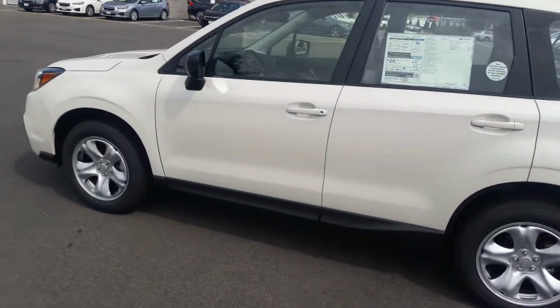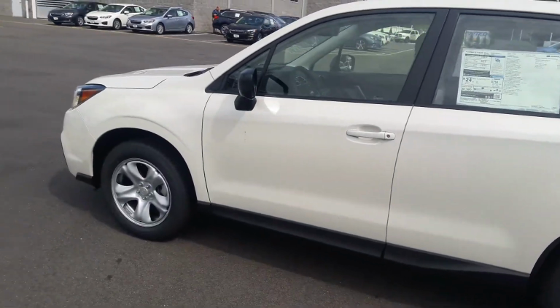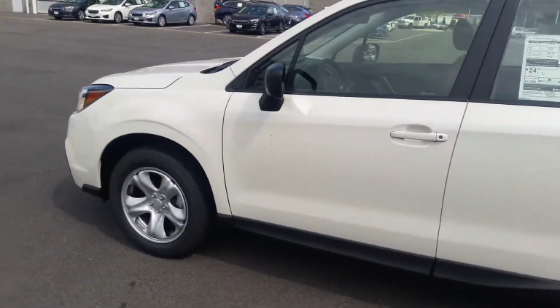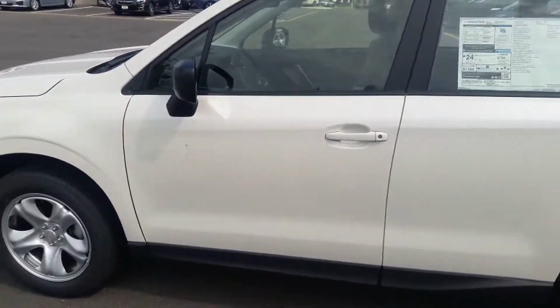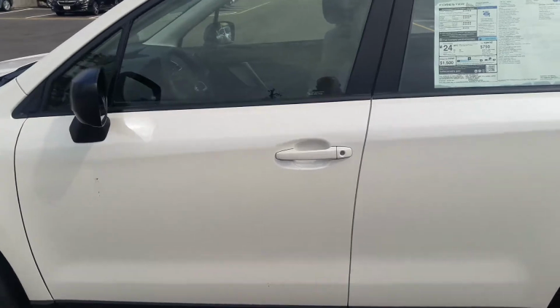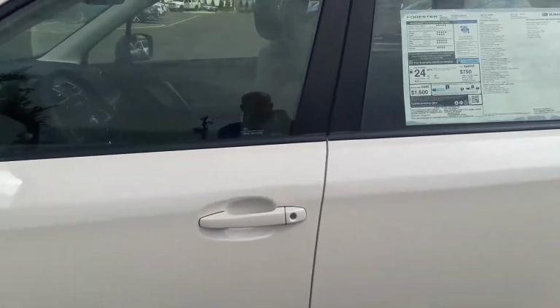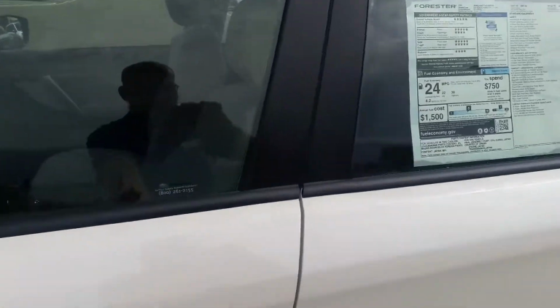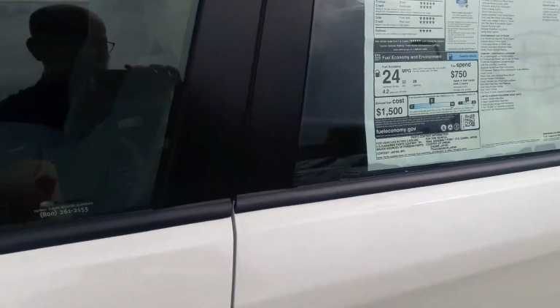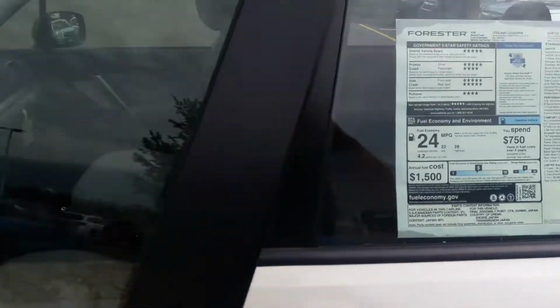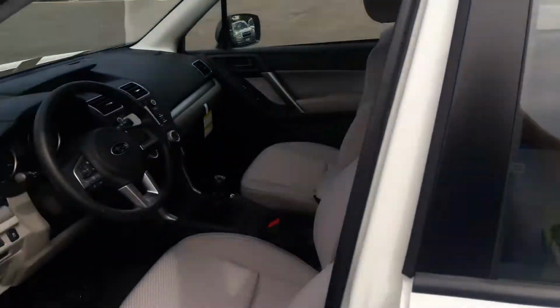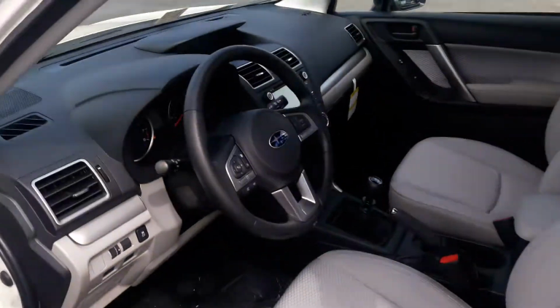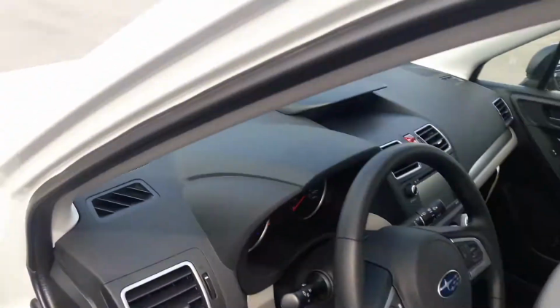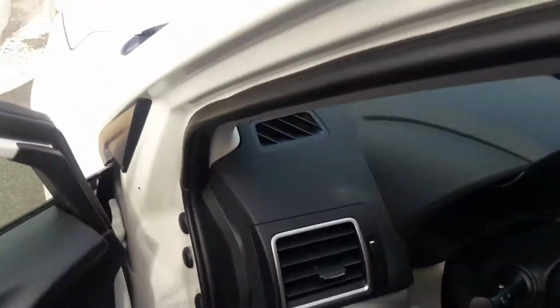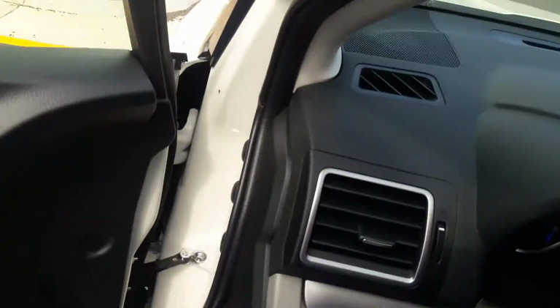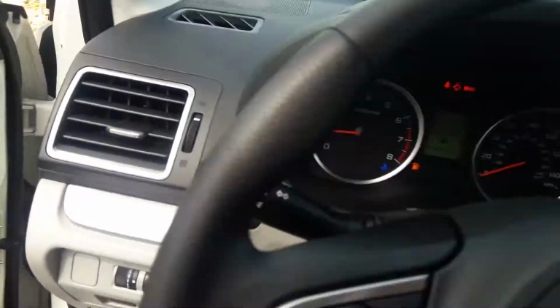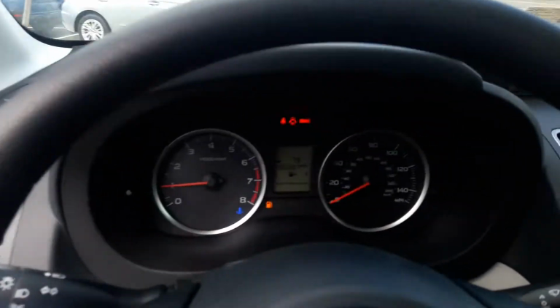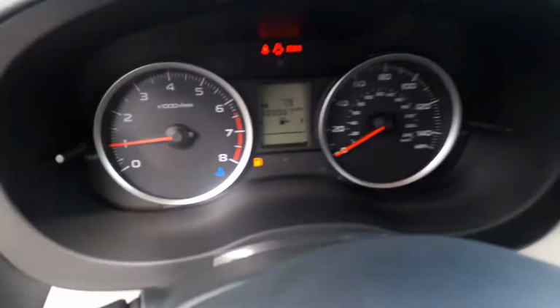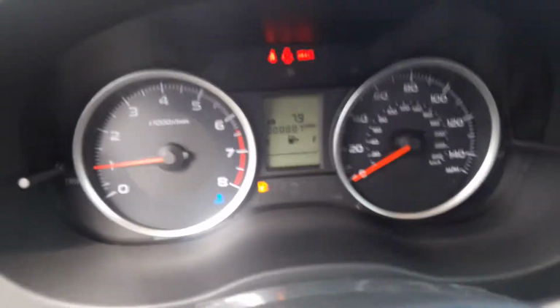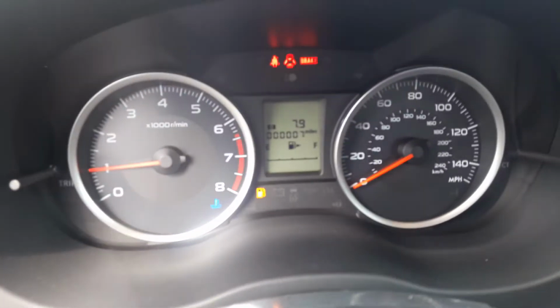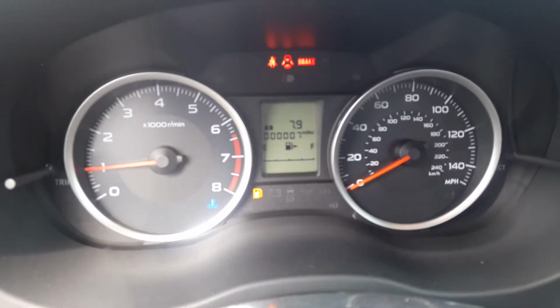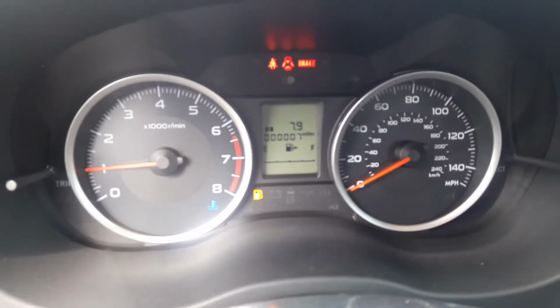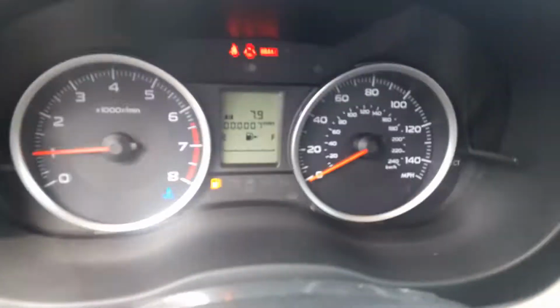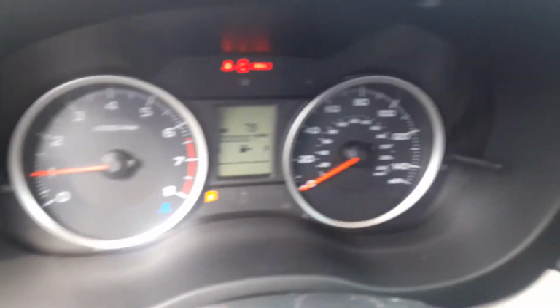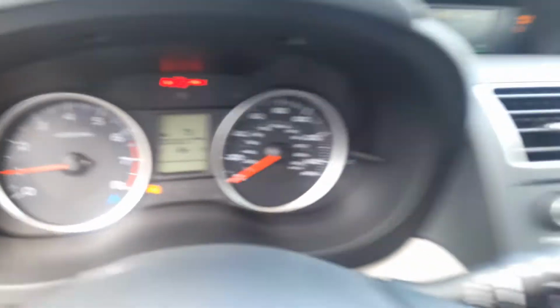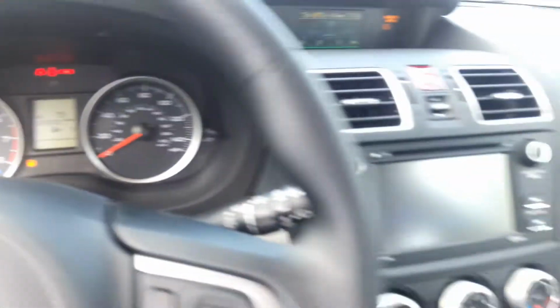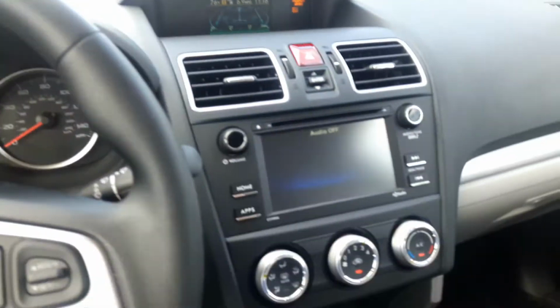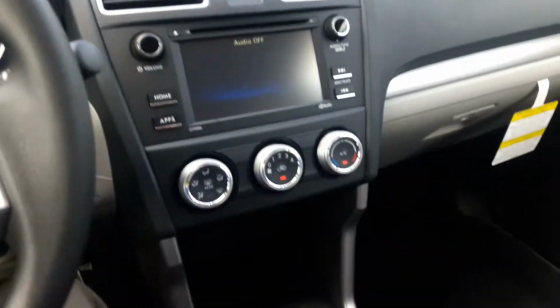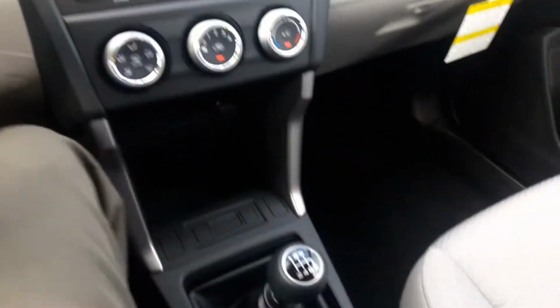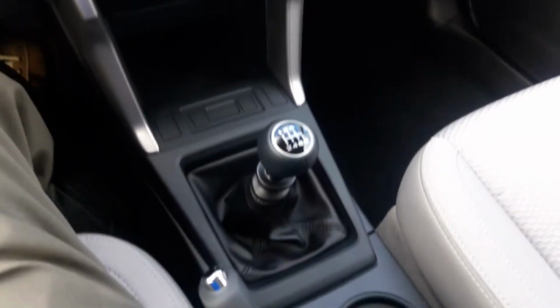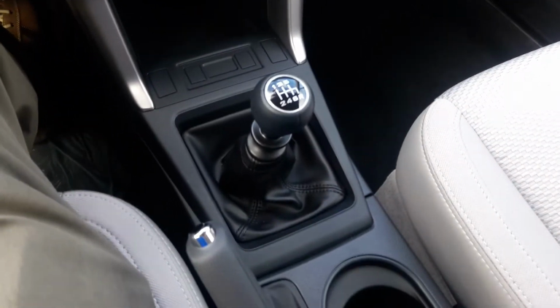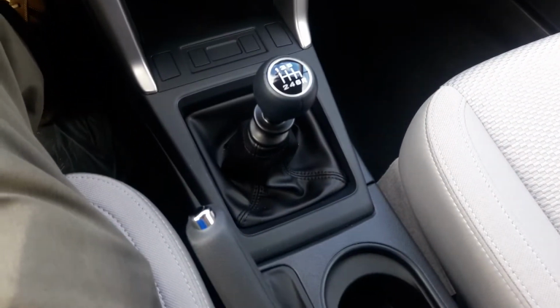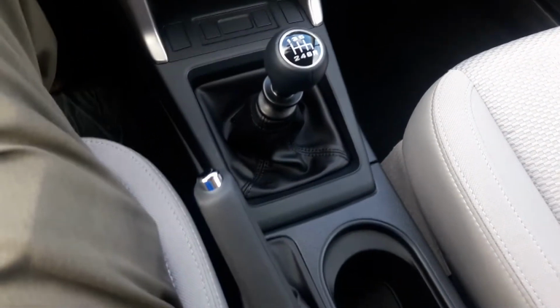So I just wanted to do a quick walk-around on the video itself. Again, 2018, brand new. This particular one has seven total miles on it. That's inside — here's your manual transmission, six-speed manual.